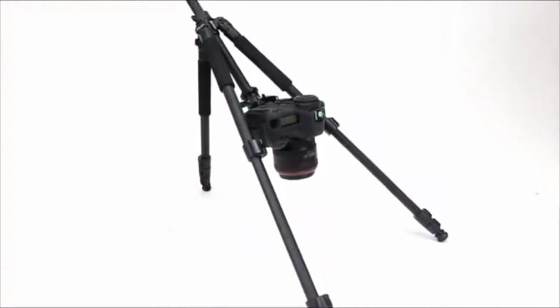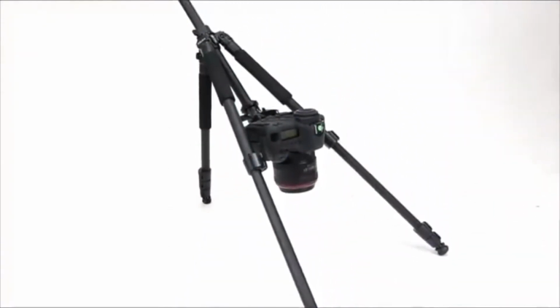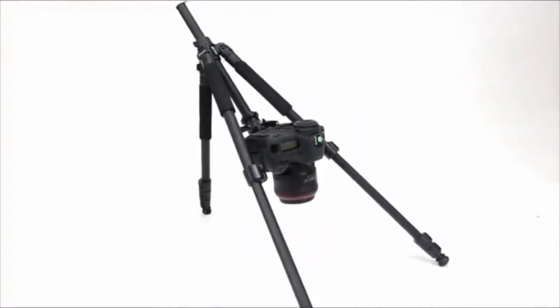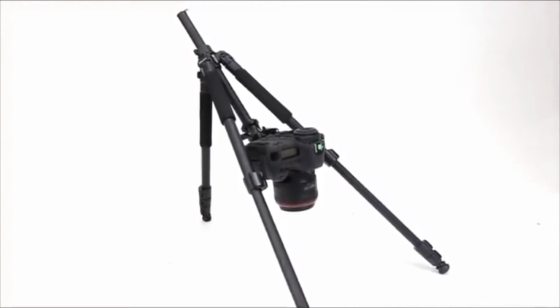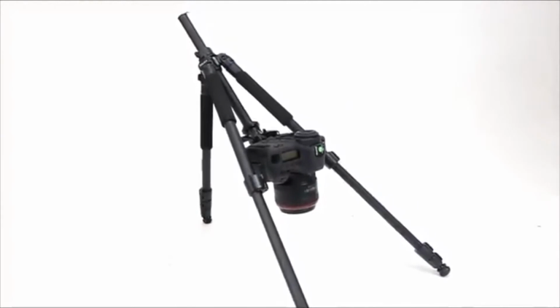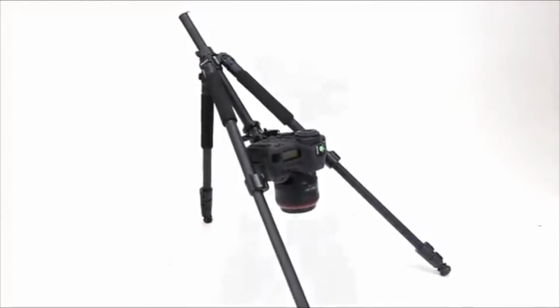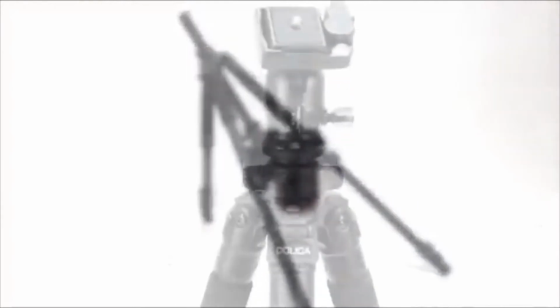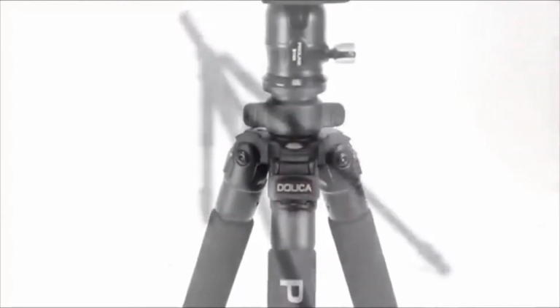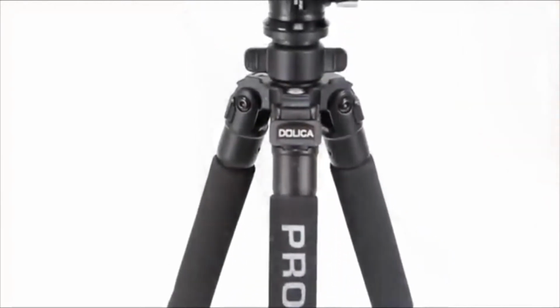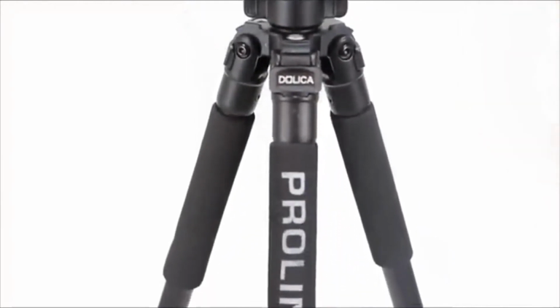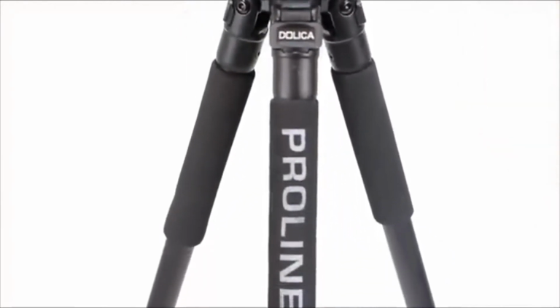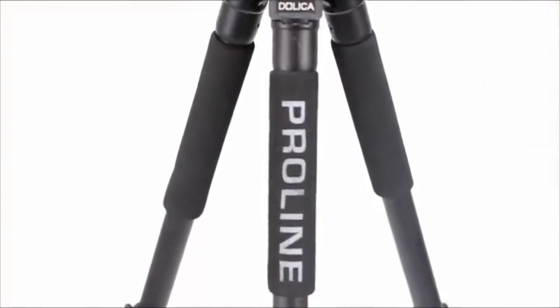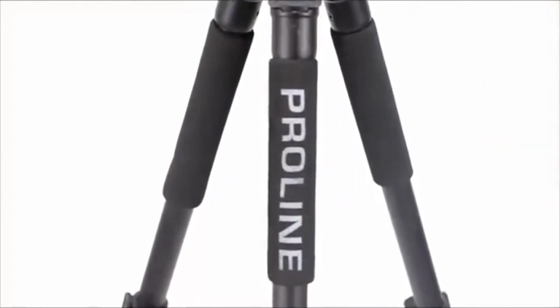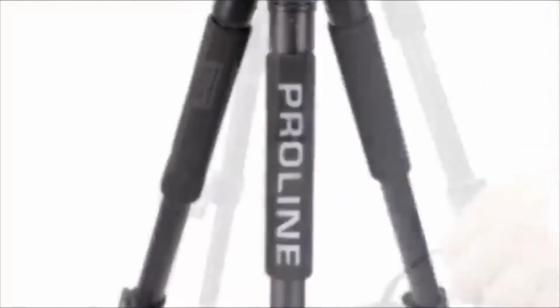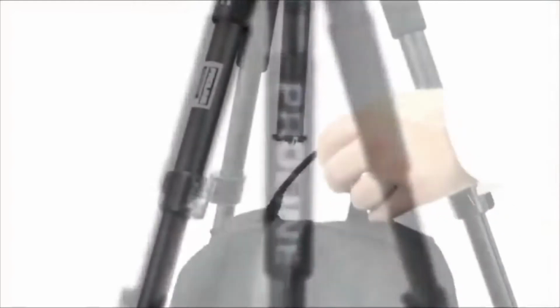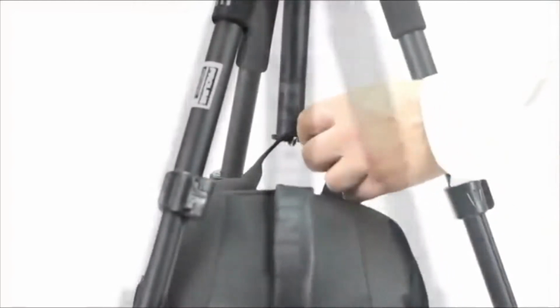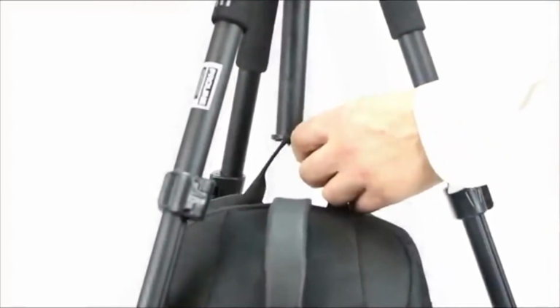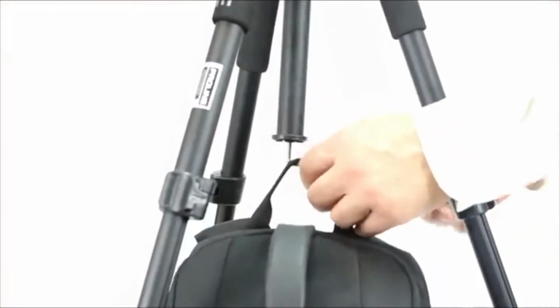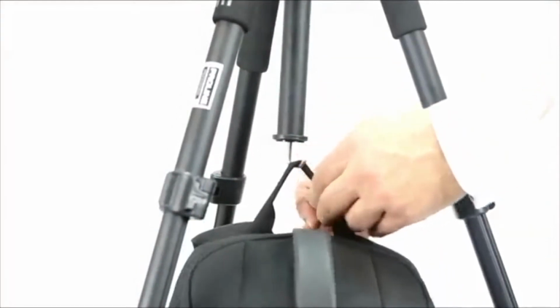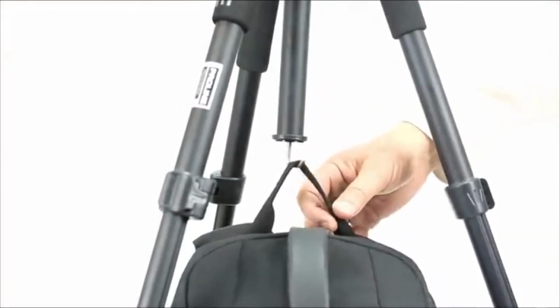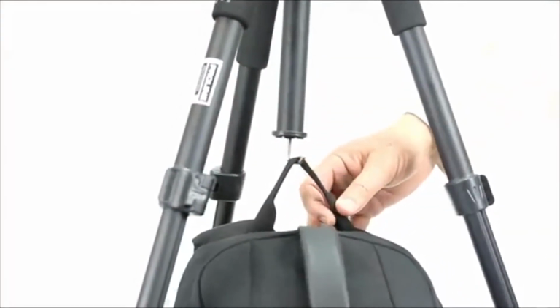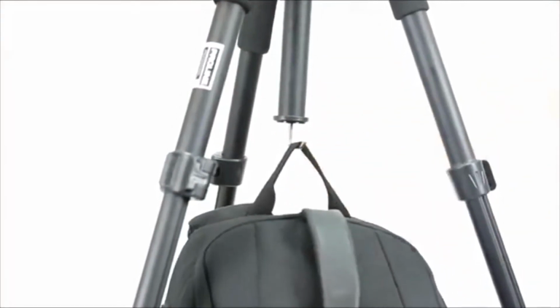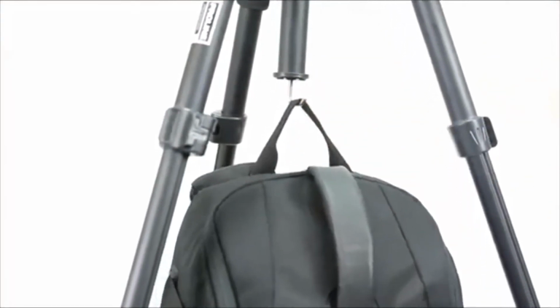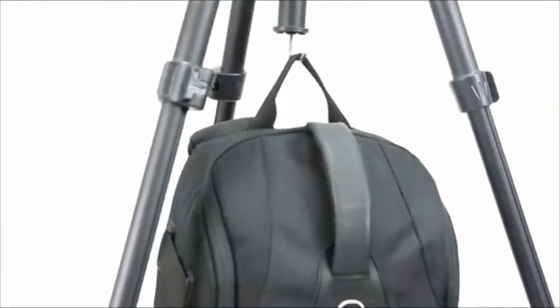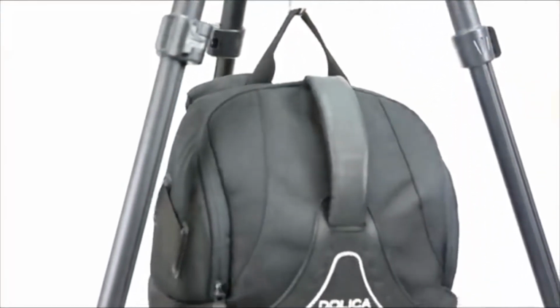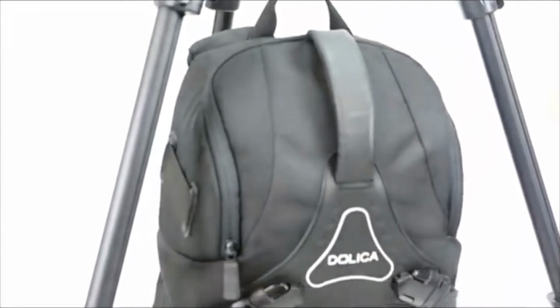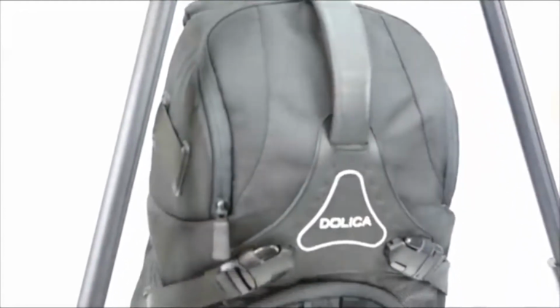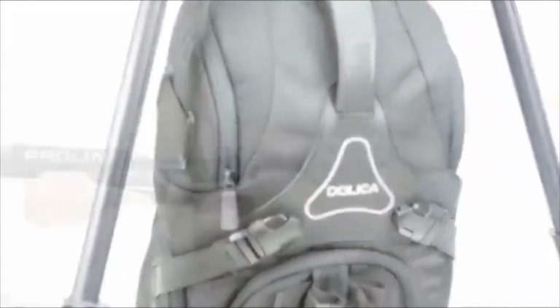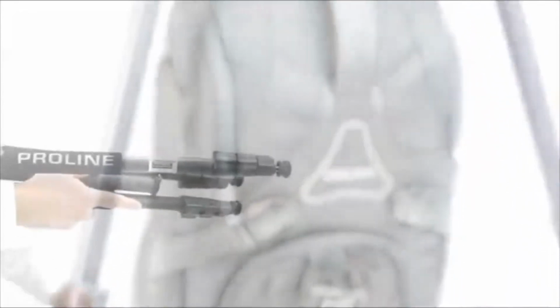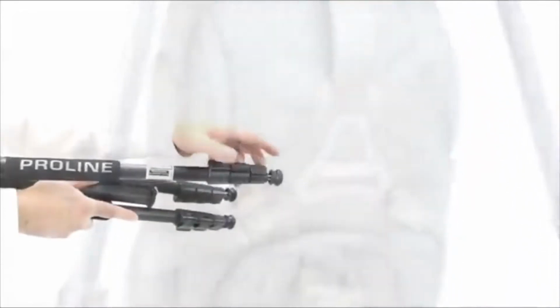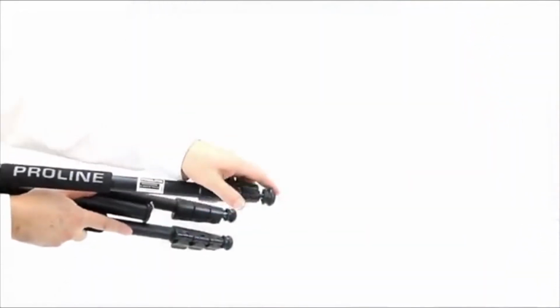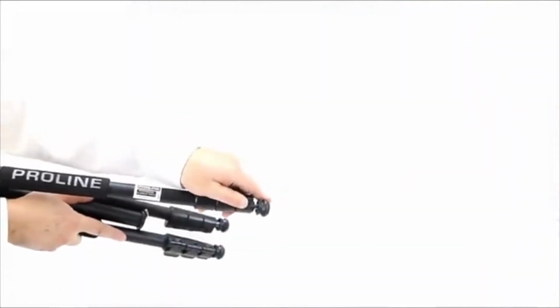Other bonuses include retractable spiked feet, three padded foam grips, a center column hook, a five-year warranty, and a carrying case. Overall, Dolica's ProLine Tripod brings professional features to a wide audience, and those capabilities match tripods three times the price.